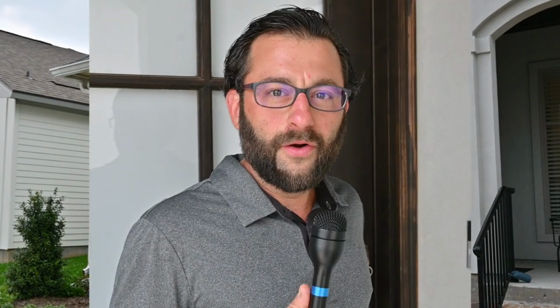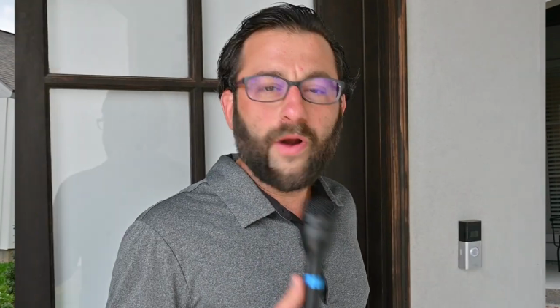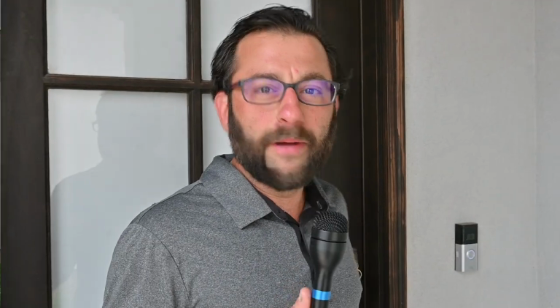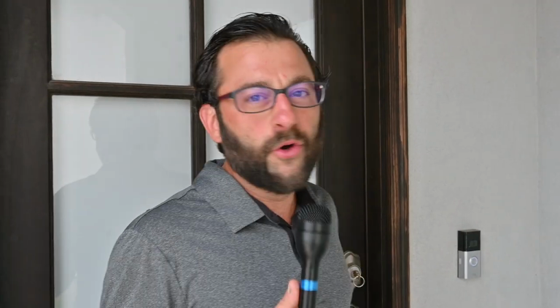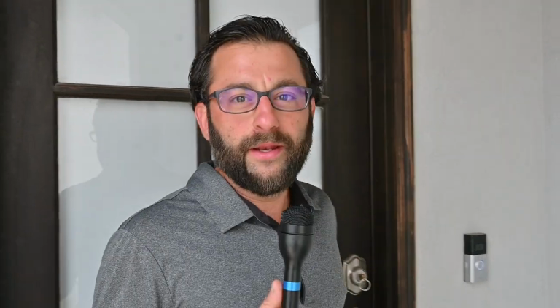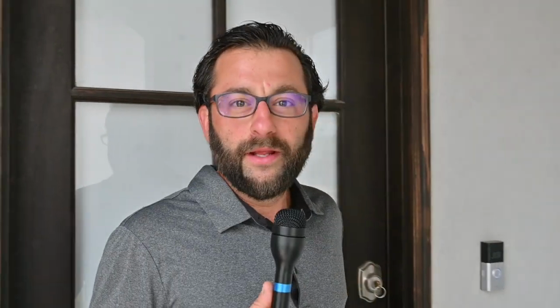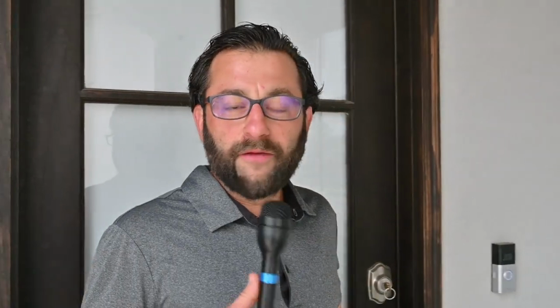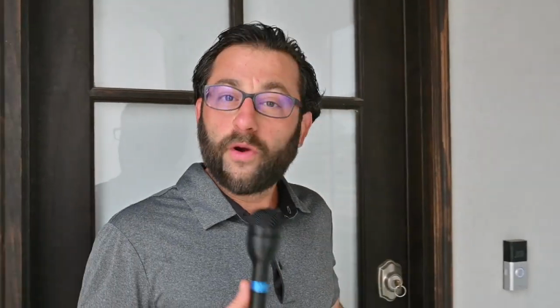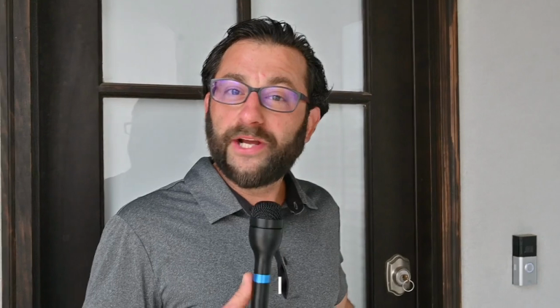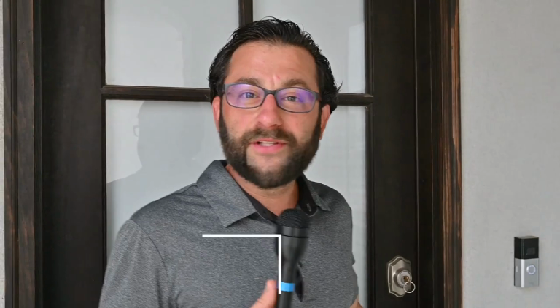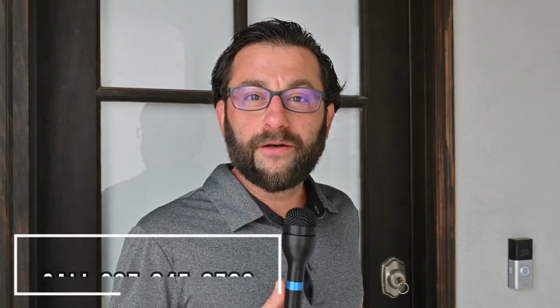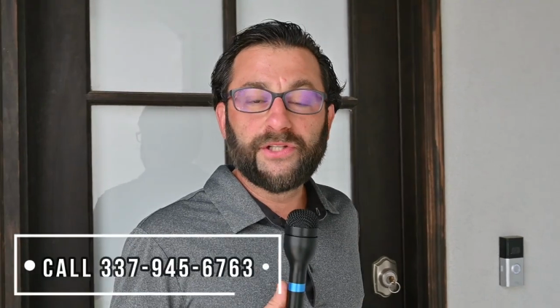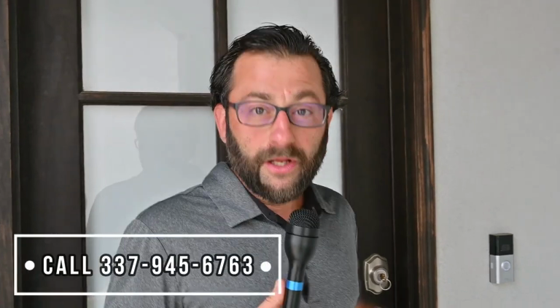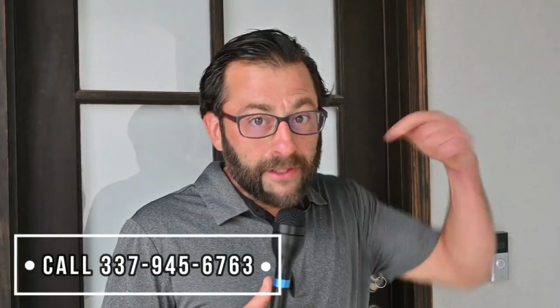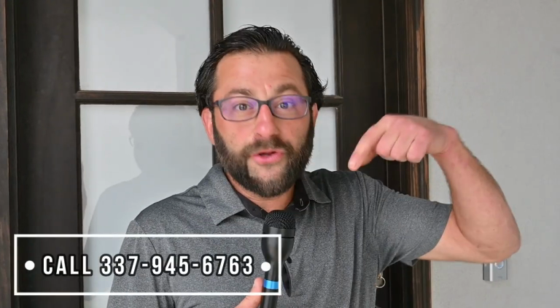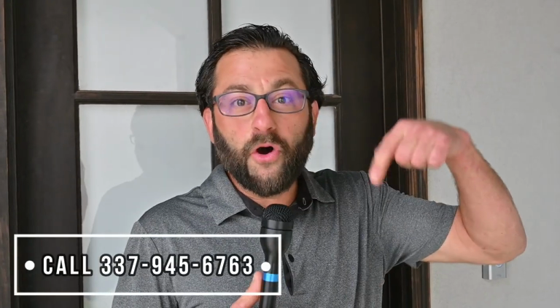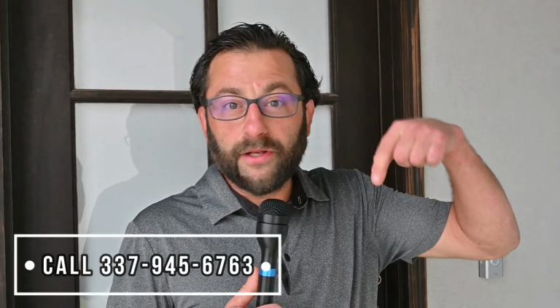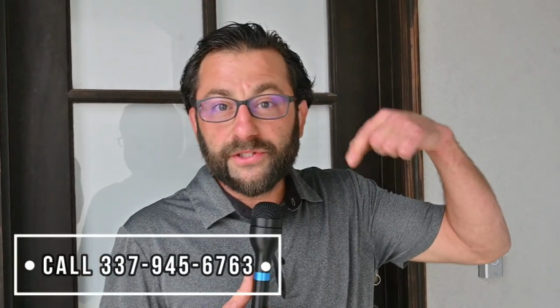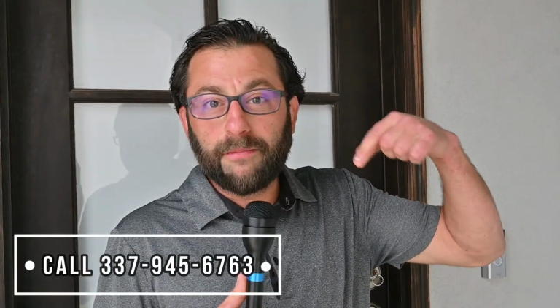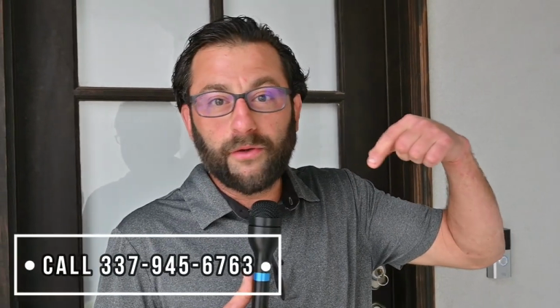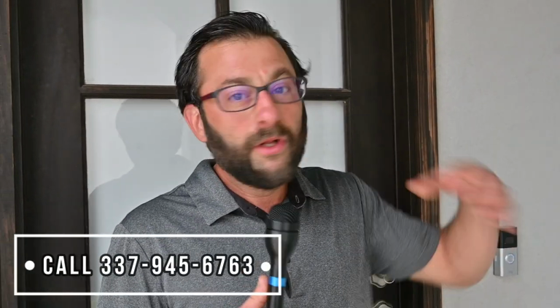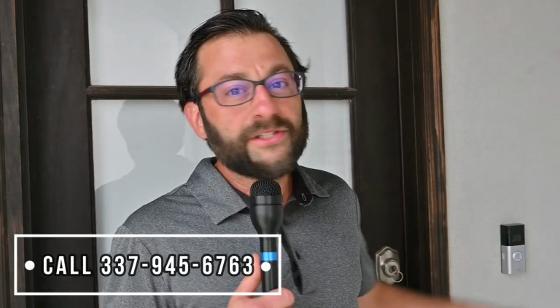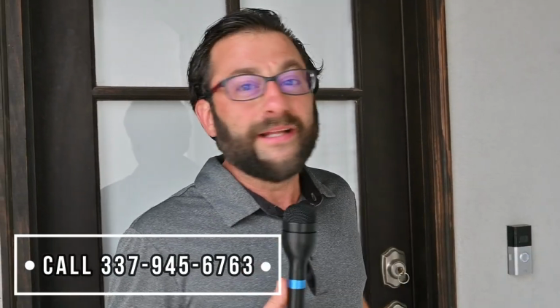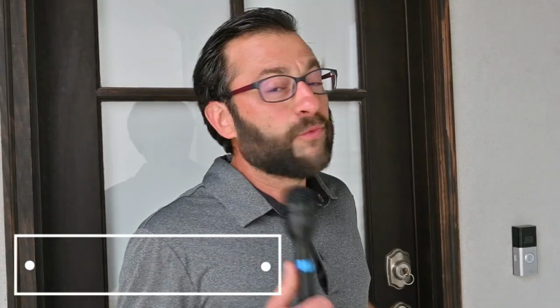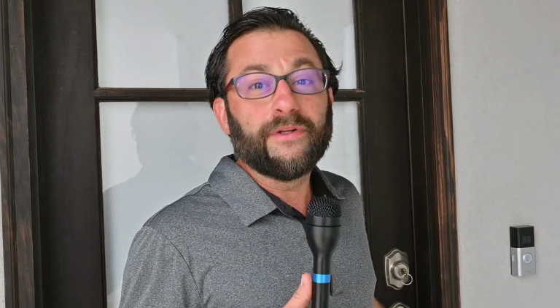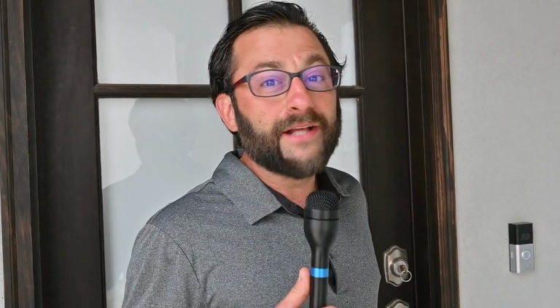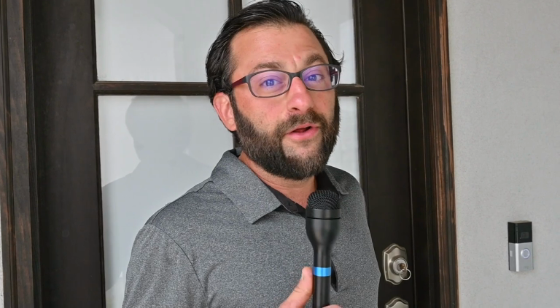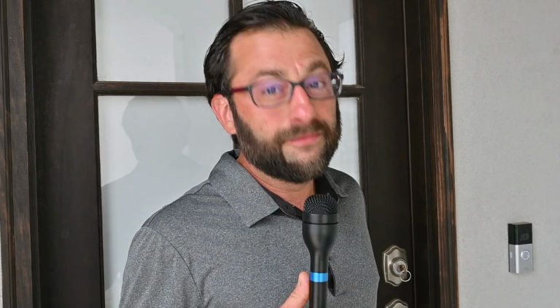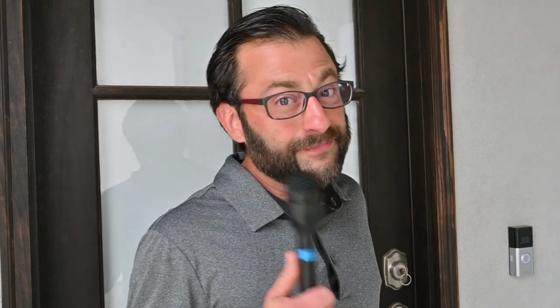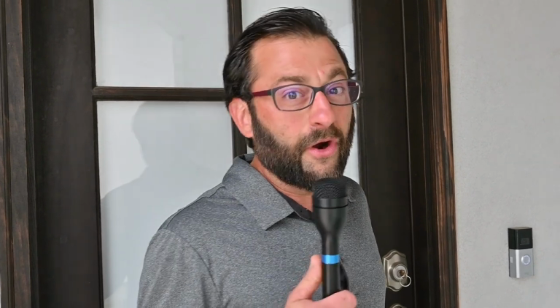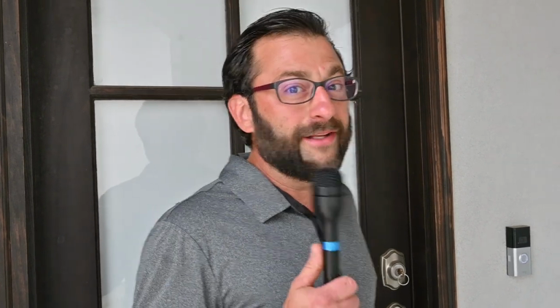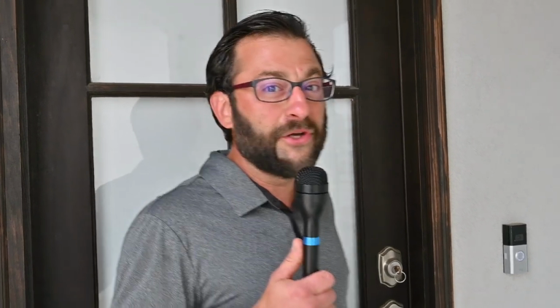All right, we're about to go in. Now, if you want to check out this house, make sure you call me. The number's down below. This won't last long. All right, let's go.